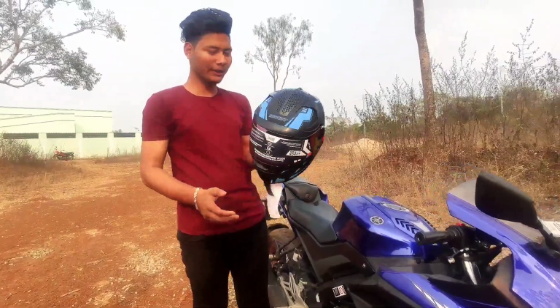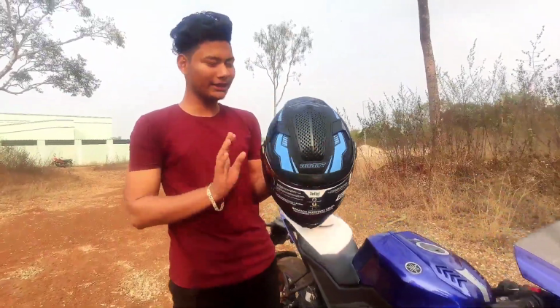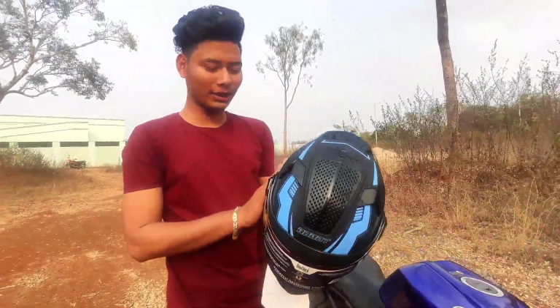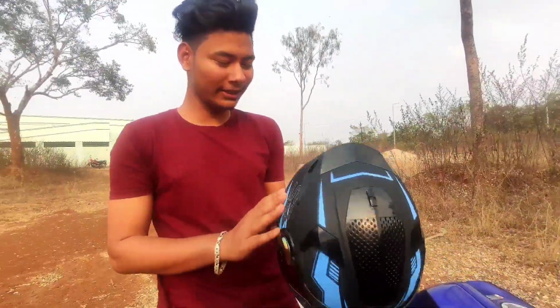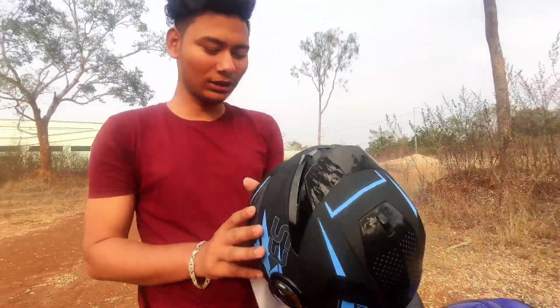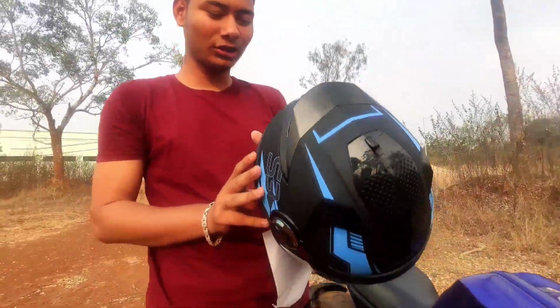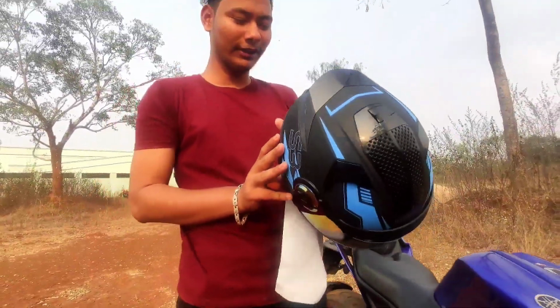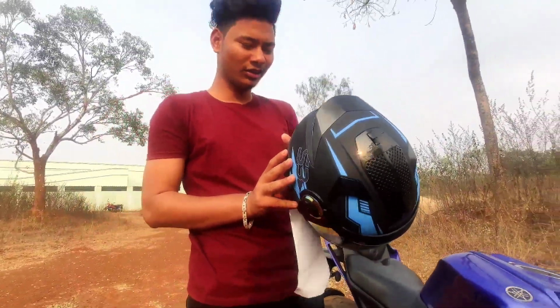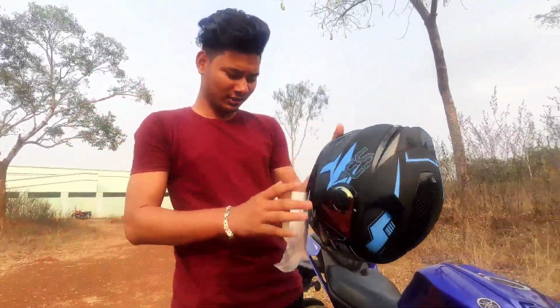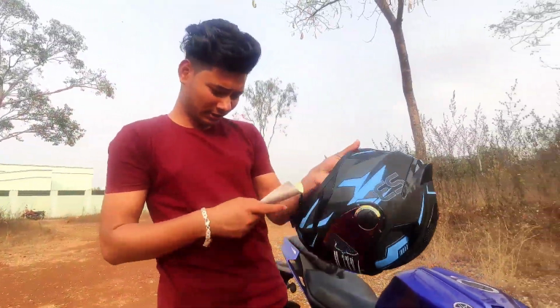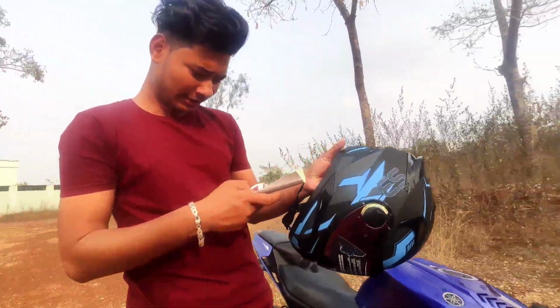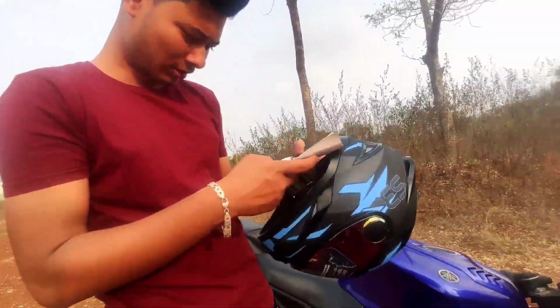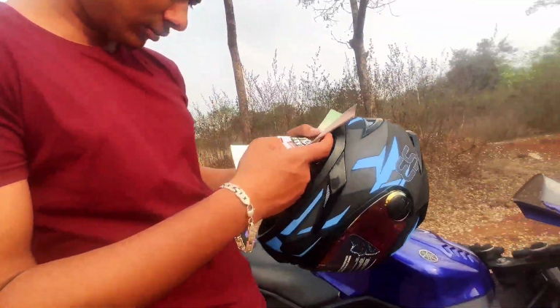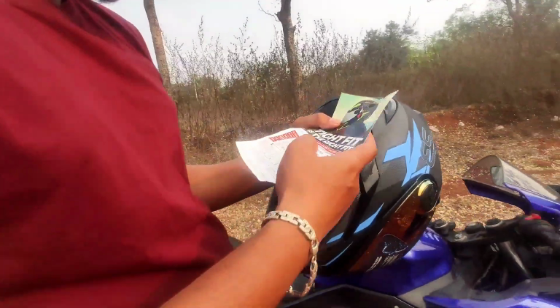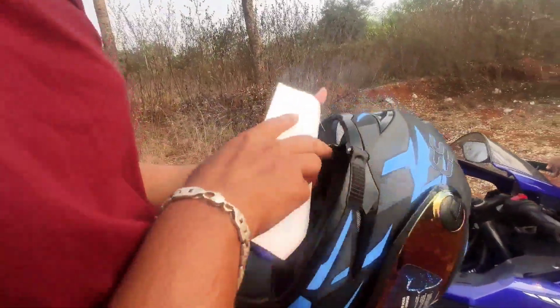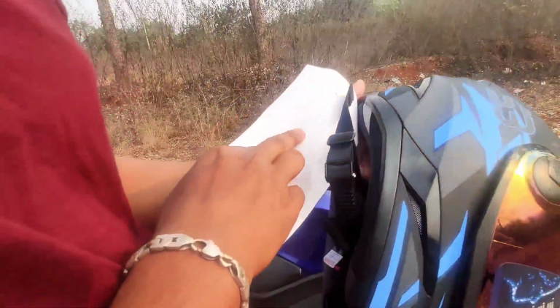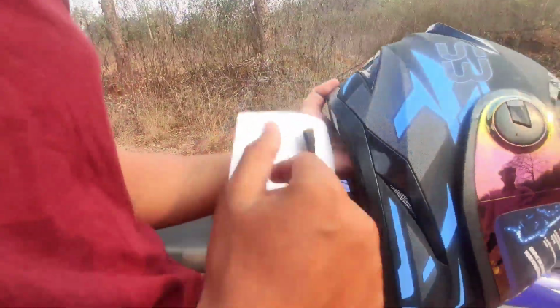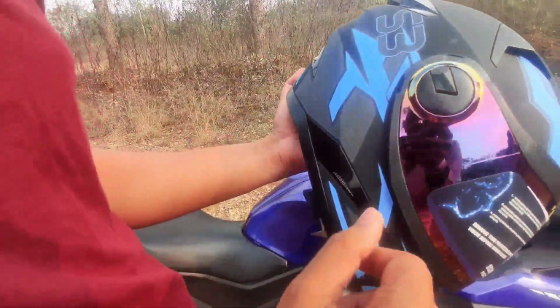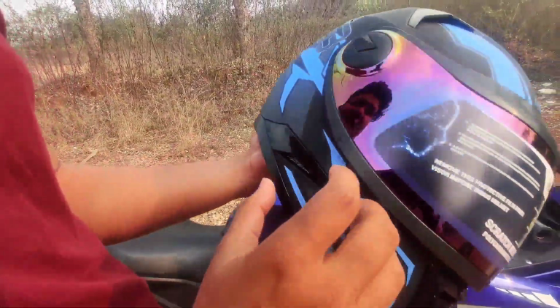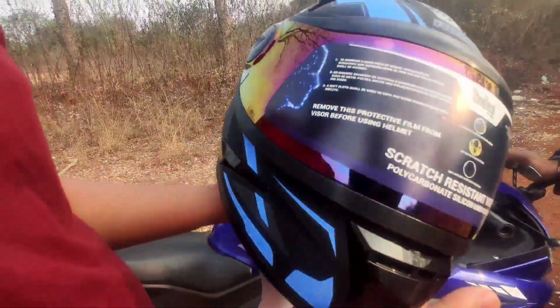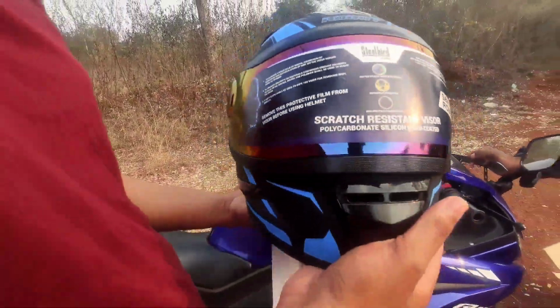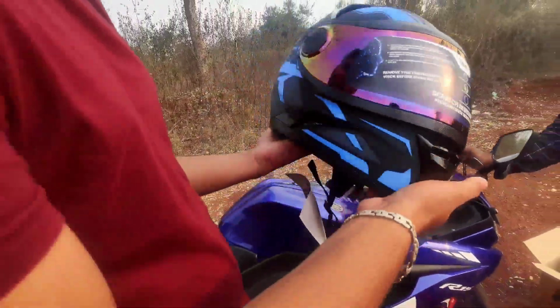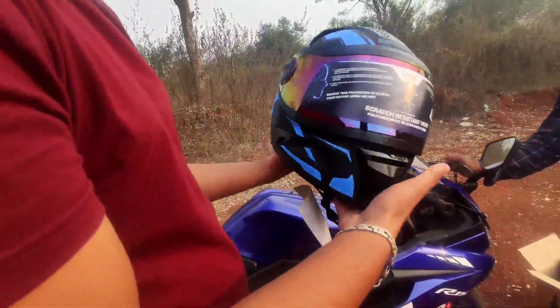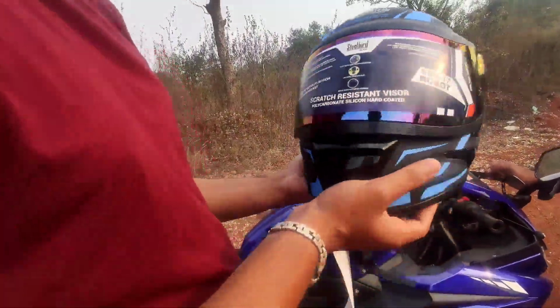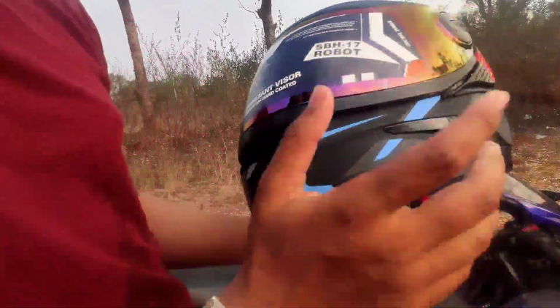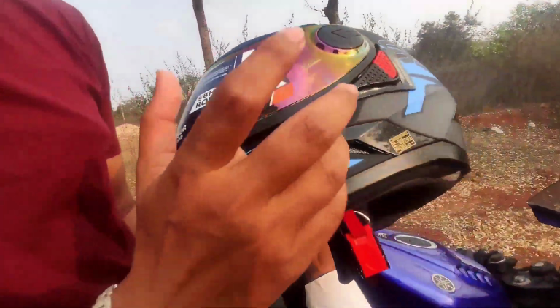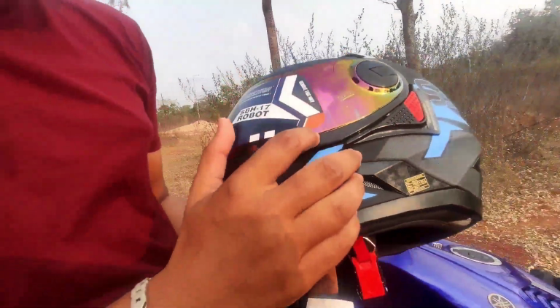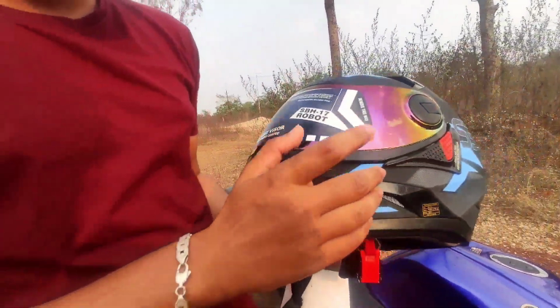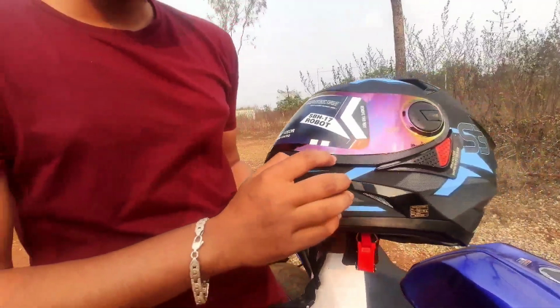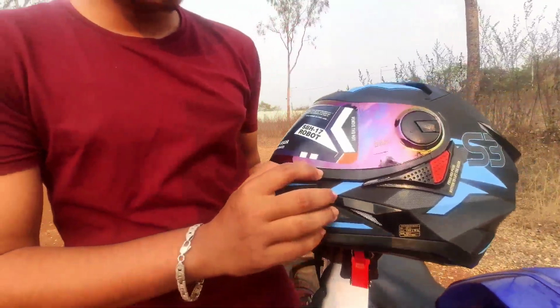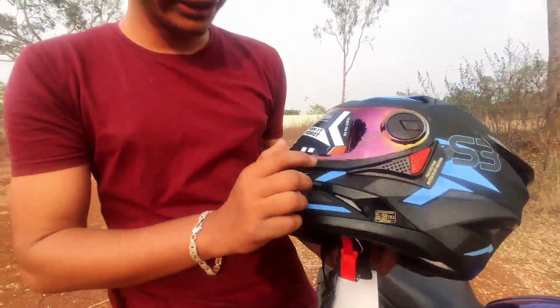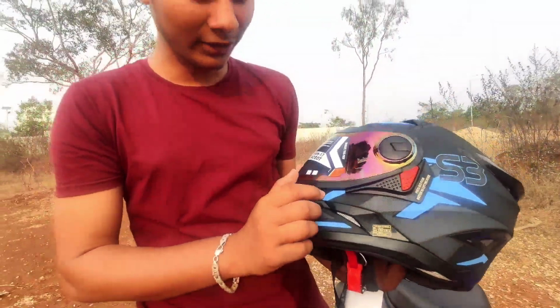Finally, this is our helmet. This is our steel bag. This is my model — the SH3. This is double visor, color visor, and single visor.